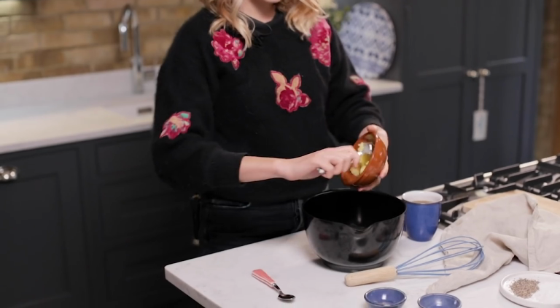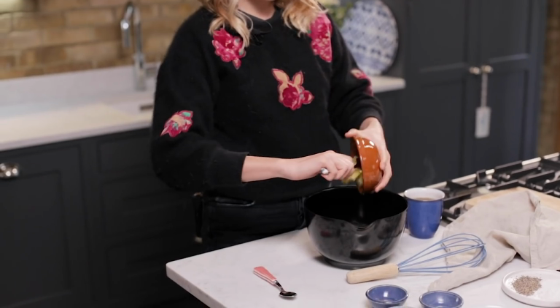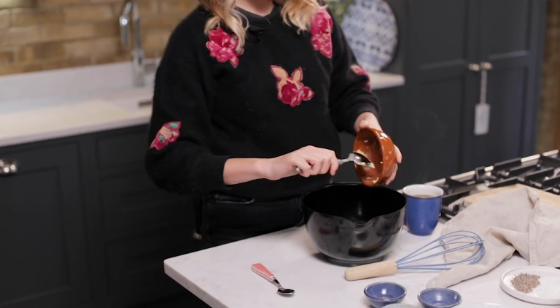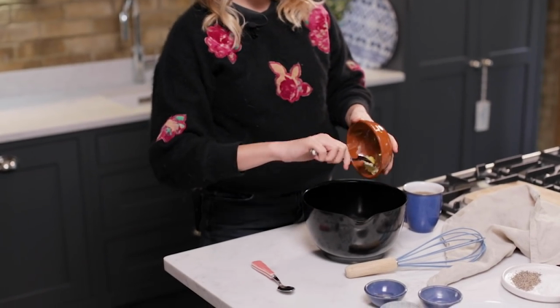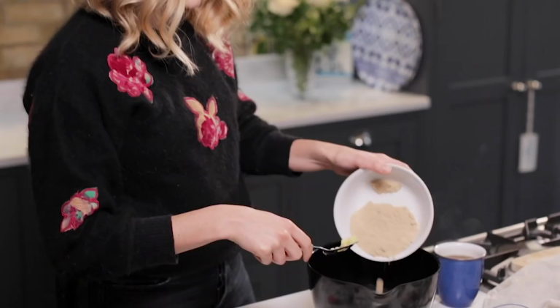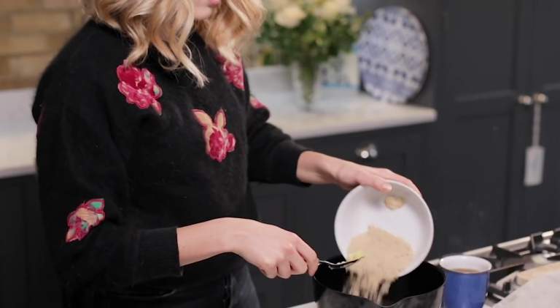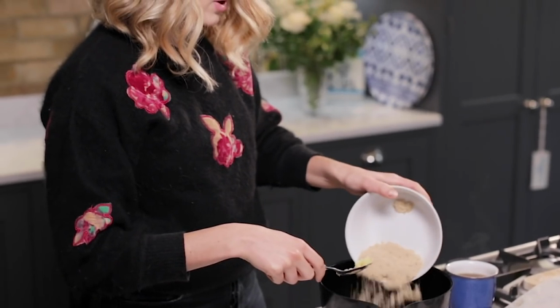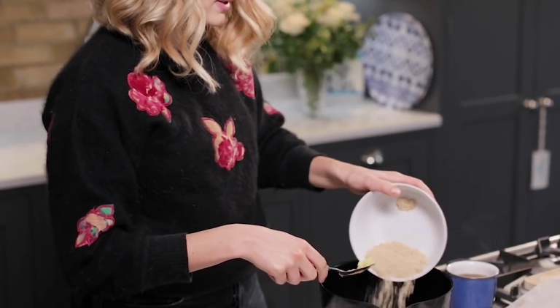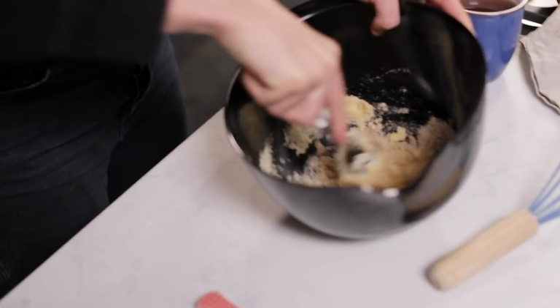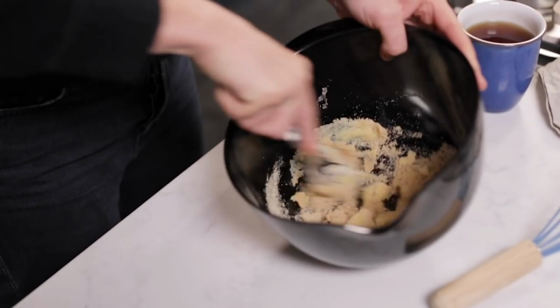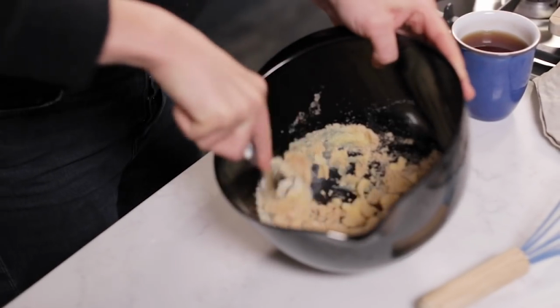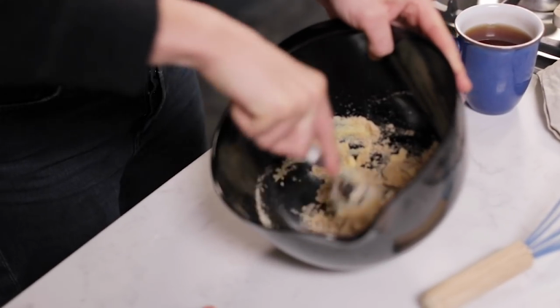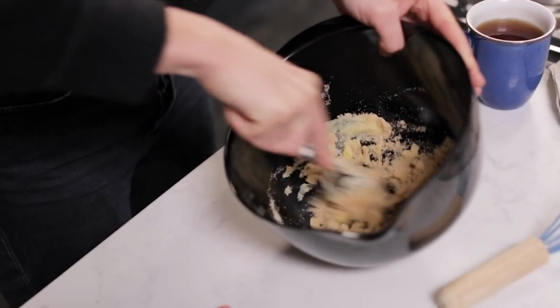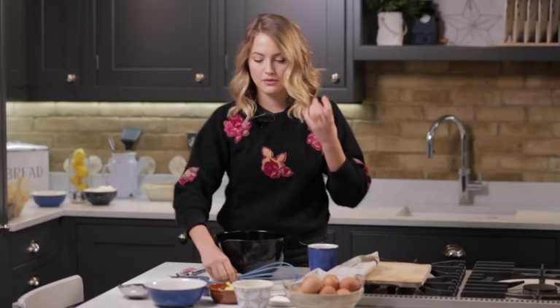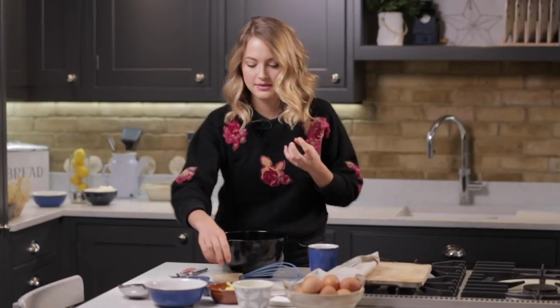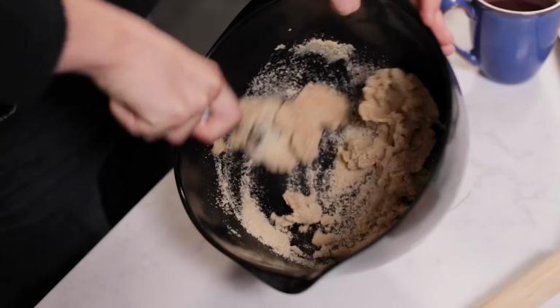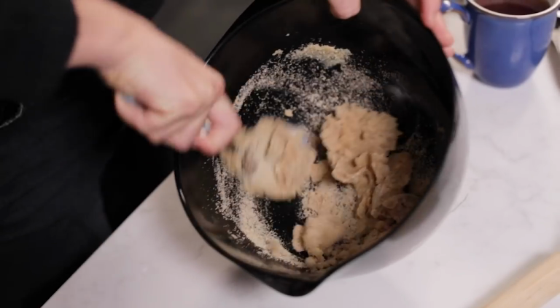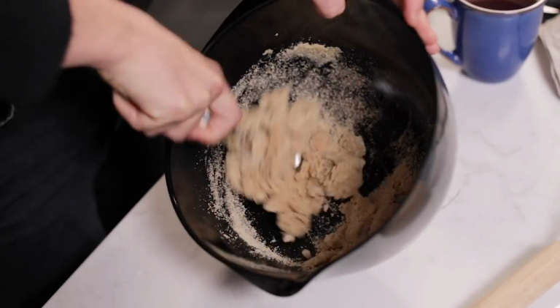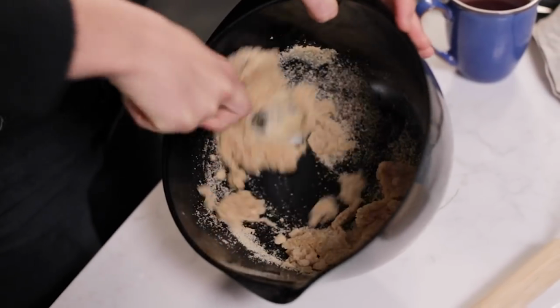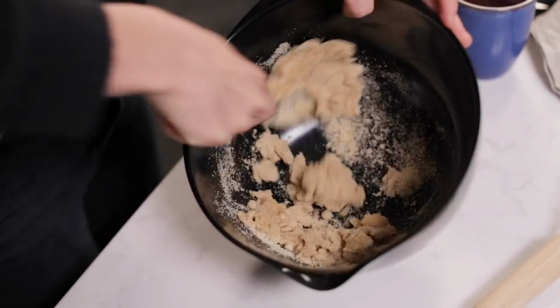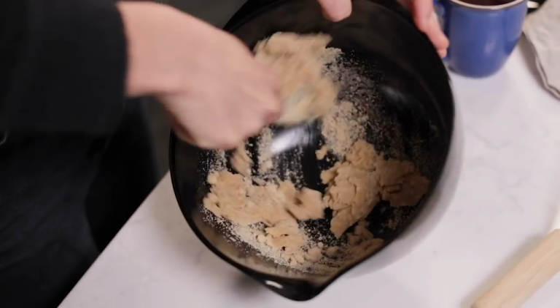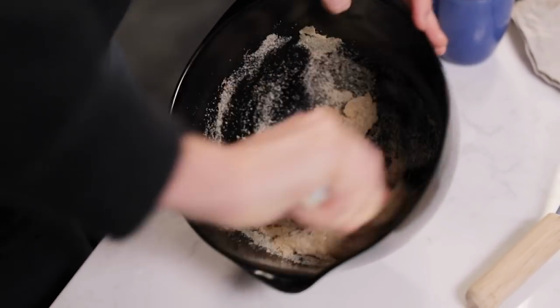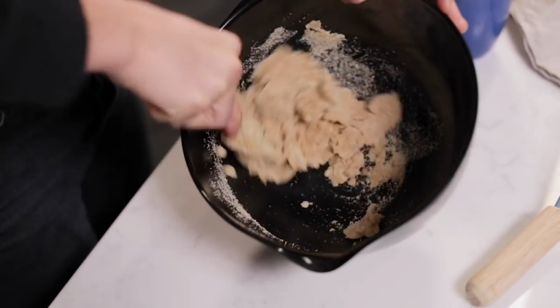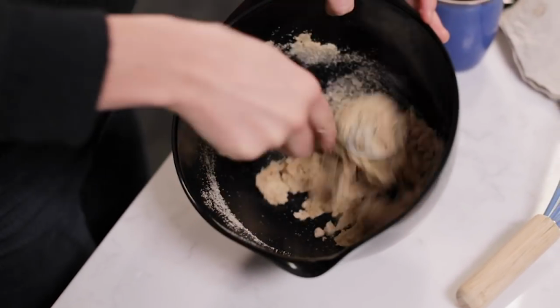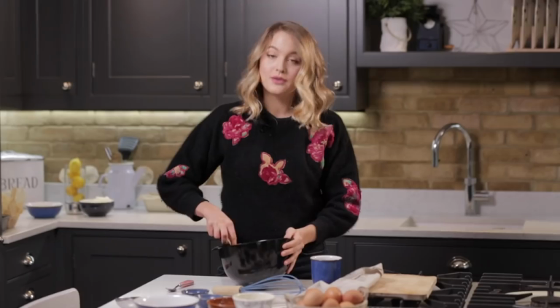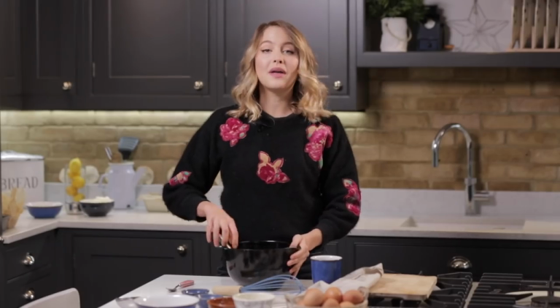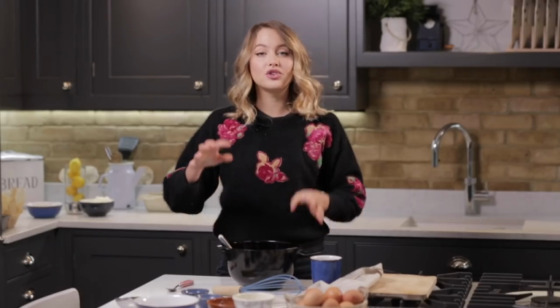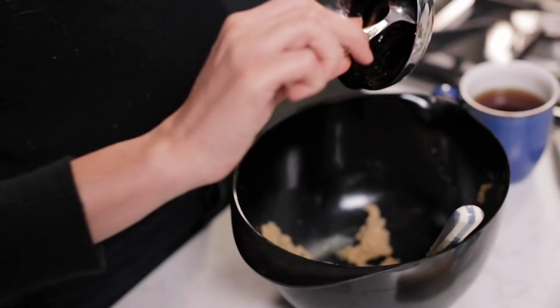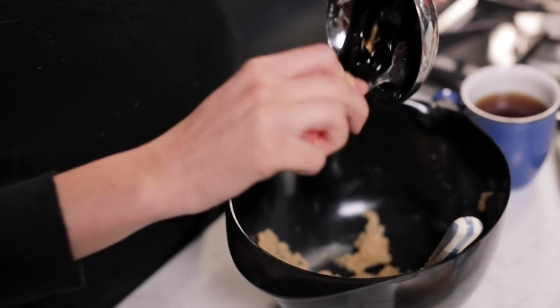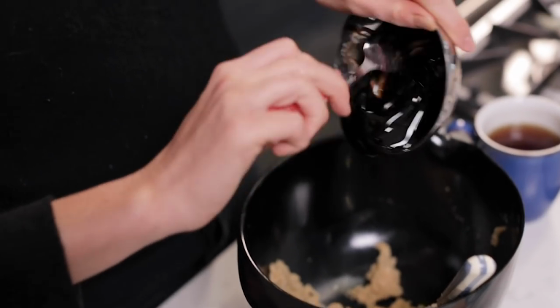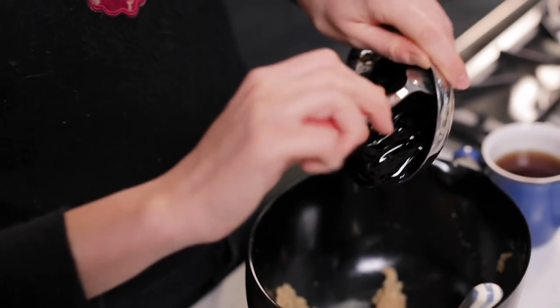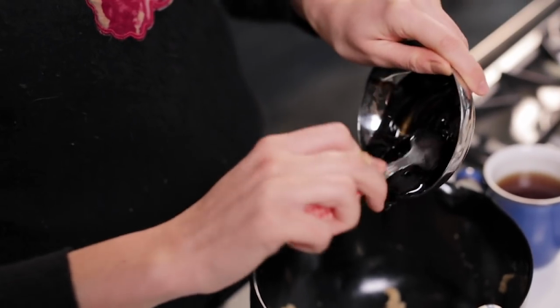The first thing we want to do is cream together the ghee and the sugar to make a nice smooth paste. You can see it's kind of coming together like wet sand. Now we have the sugar and the ghee nicely combined.